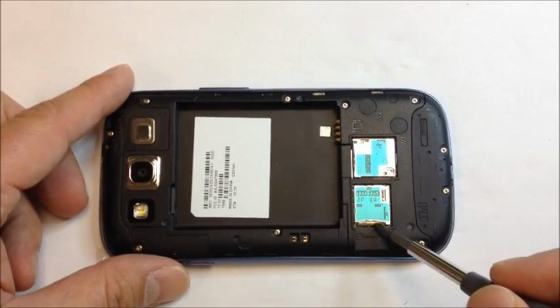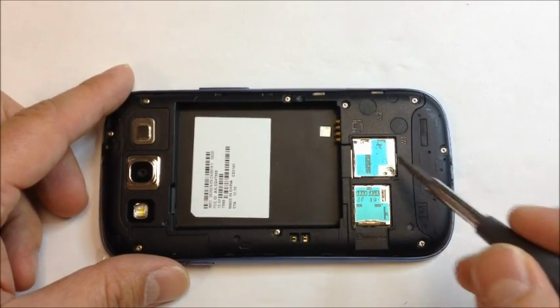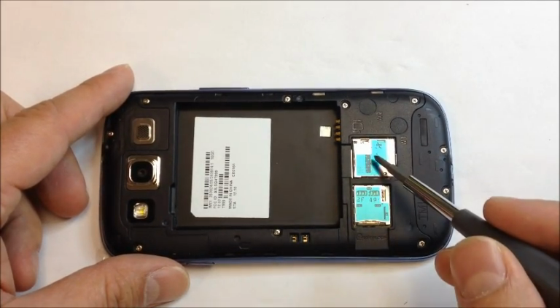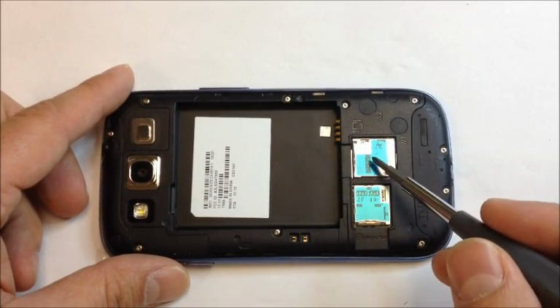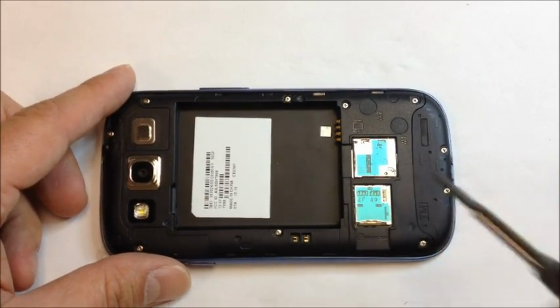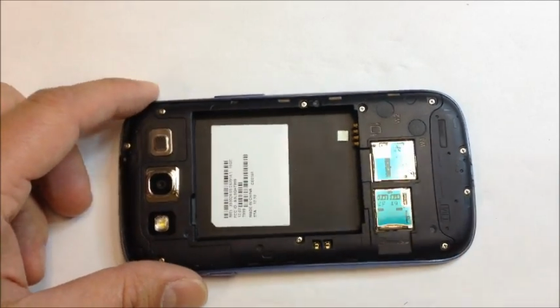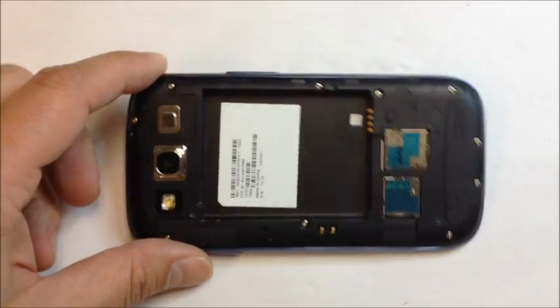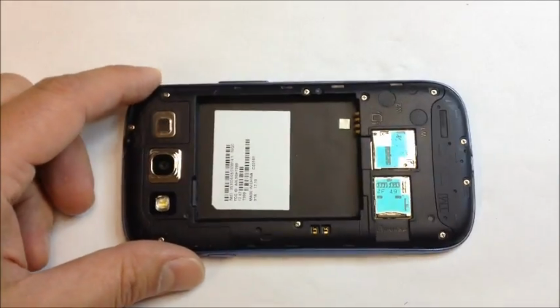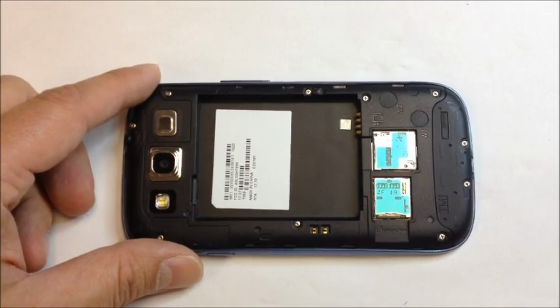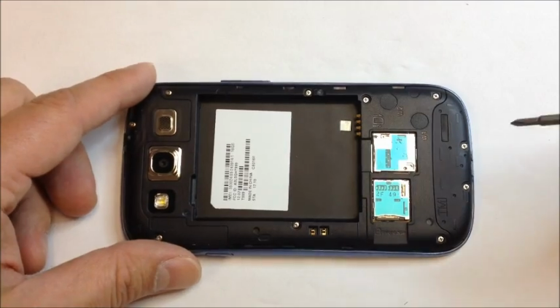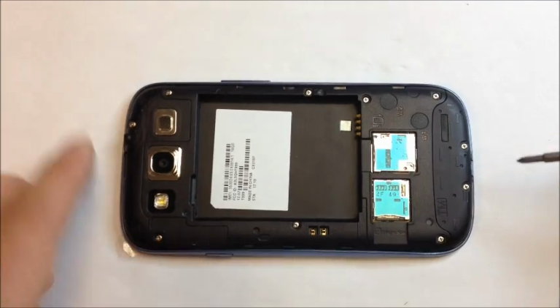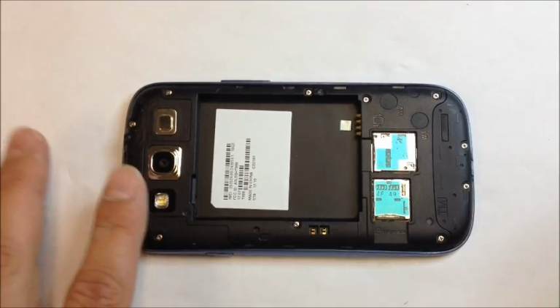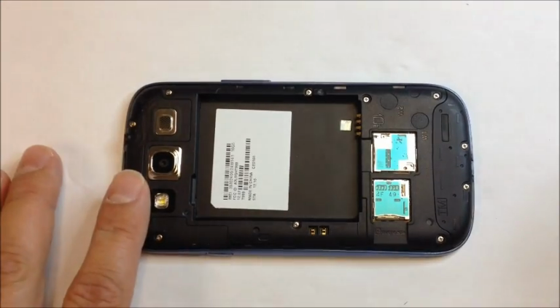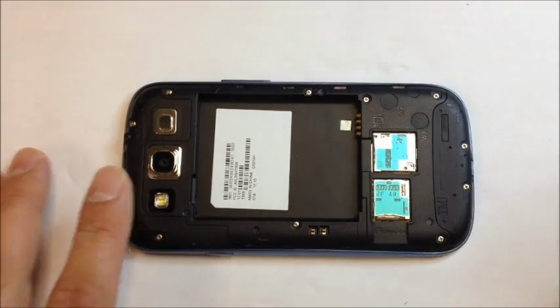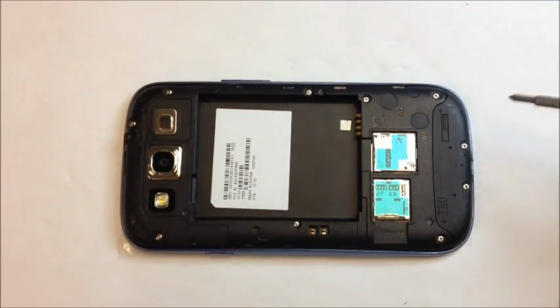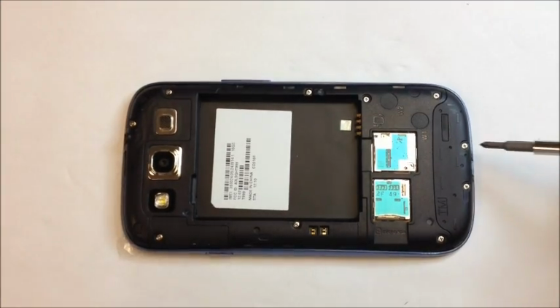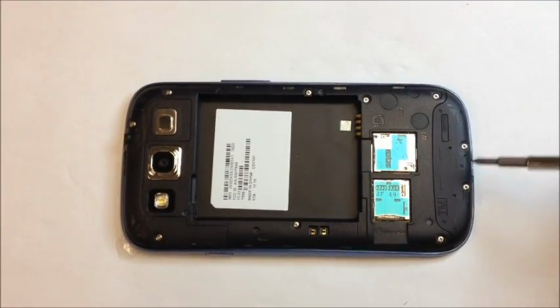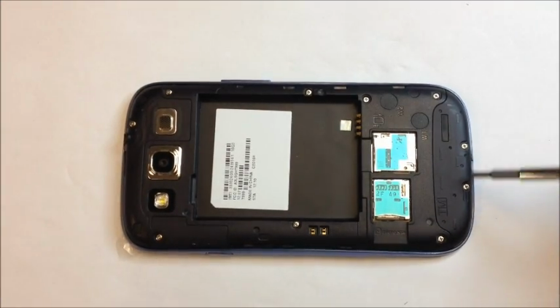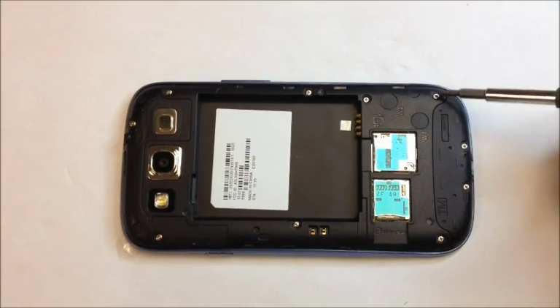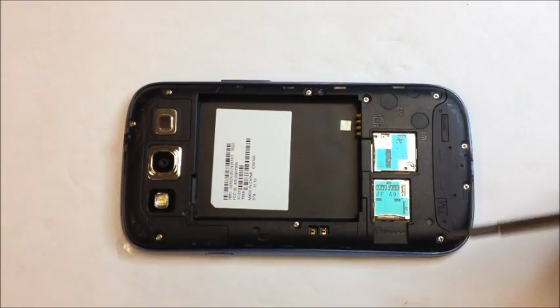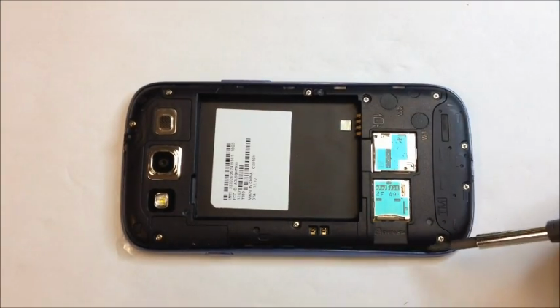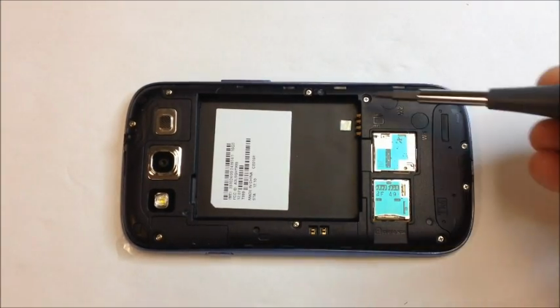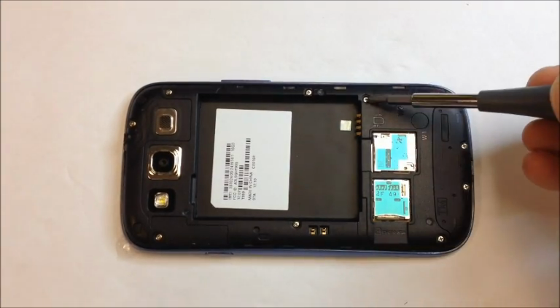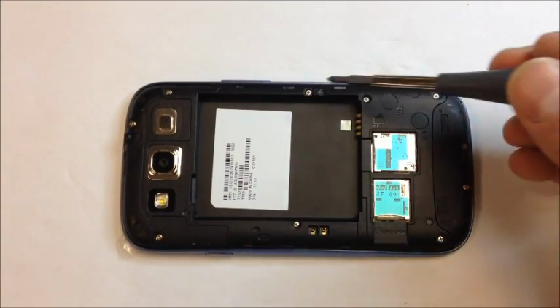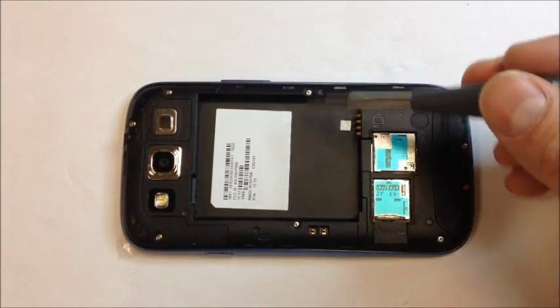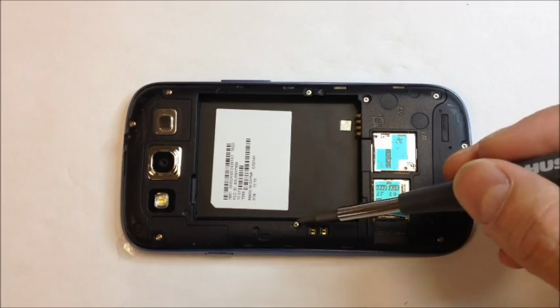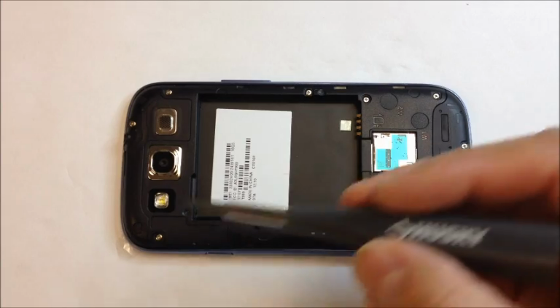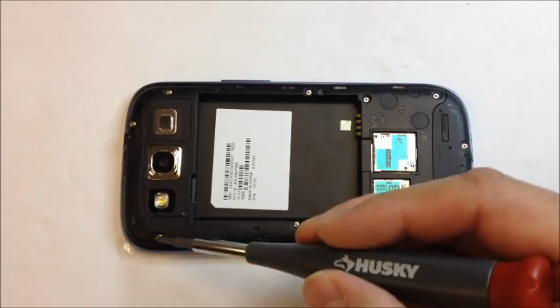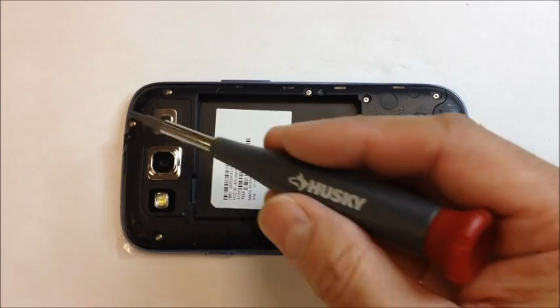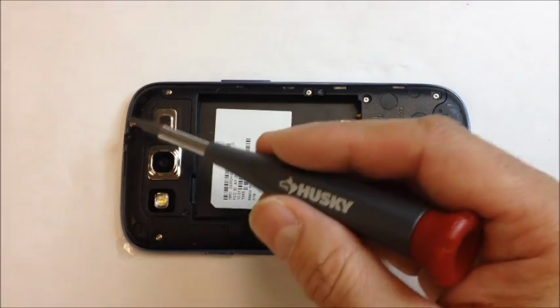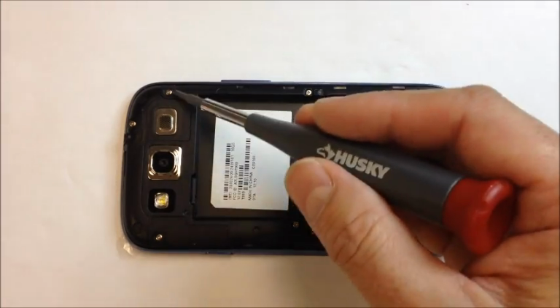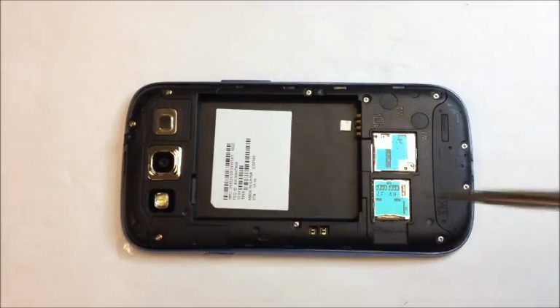We're going to remove the SD card and SIM if you have not done that already. From that point, you have several screws that go around the perimeter of the phone — all of these can come out.